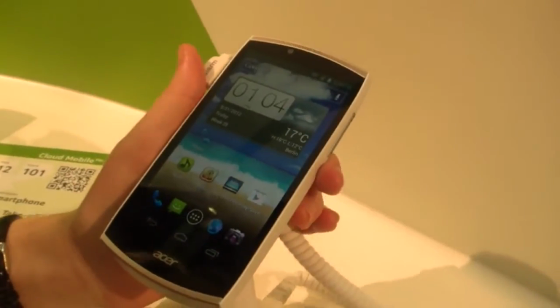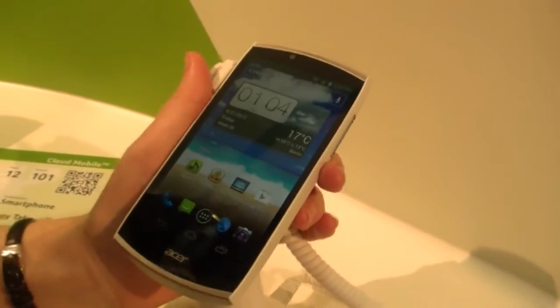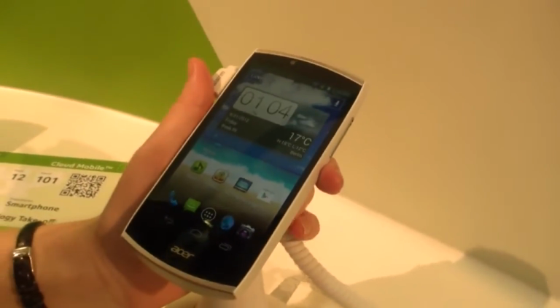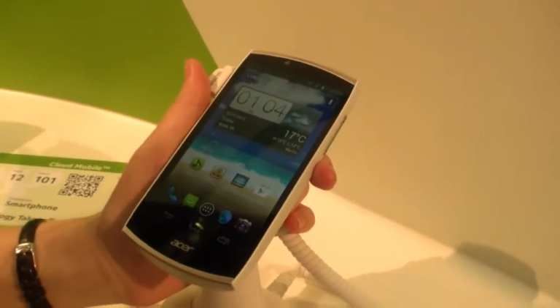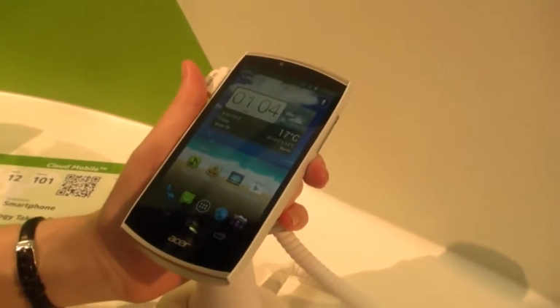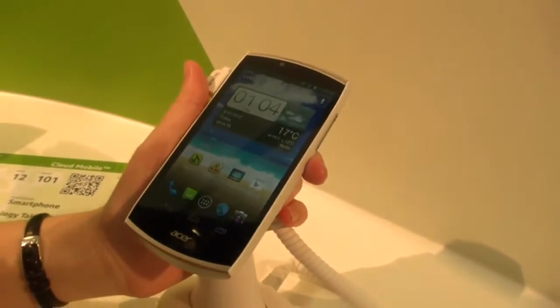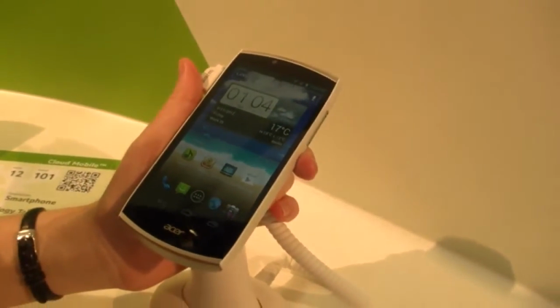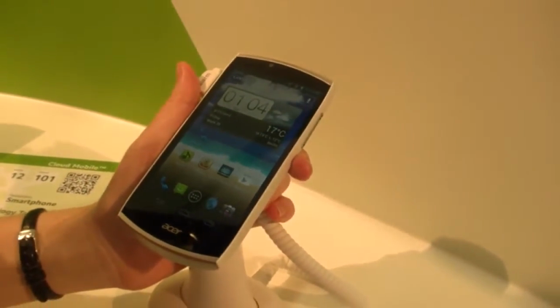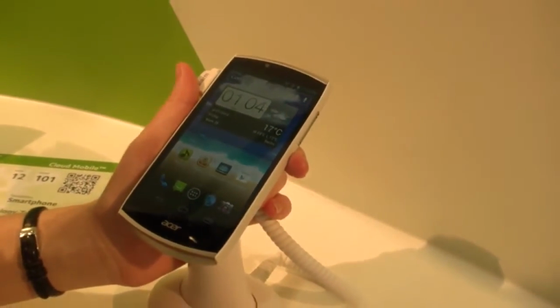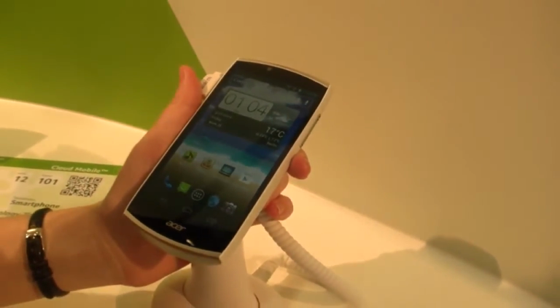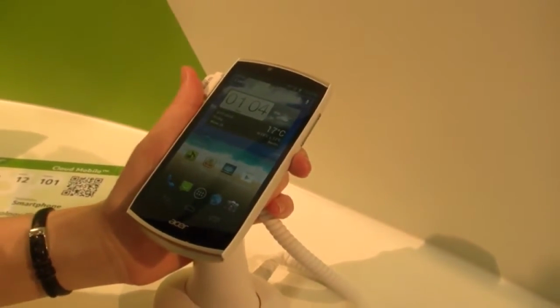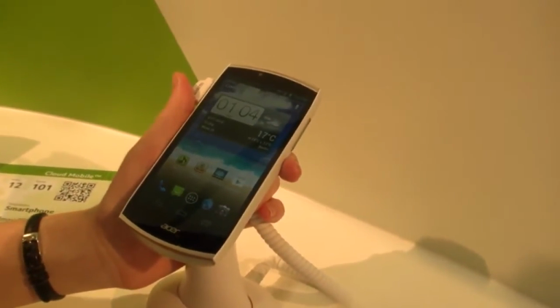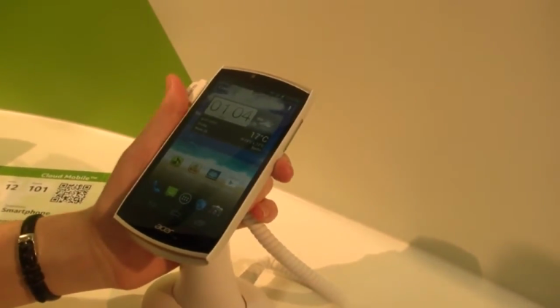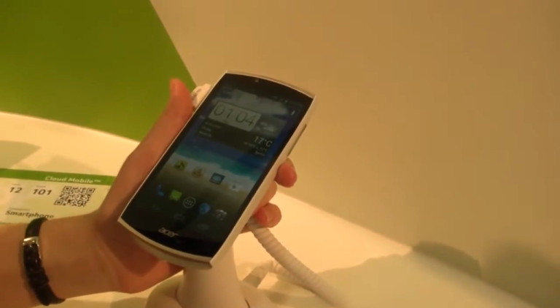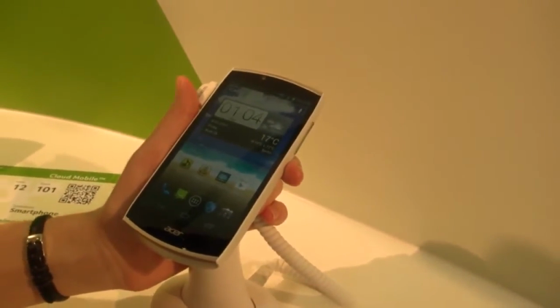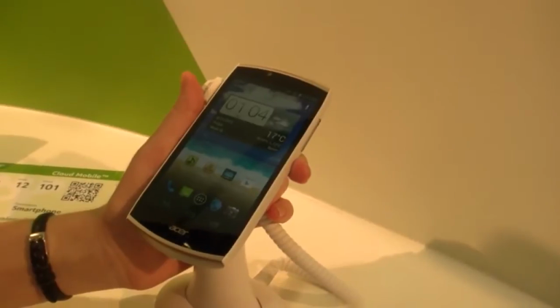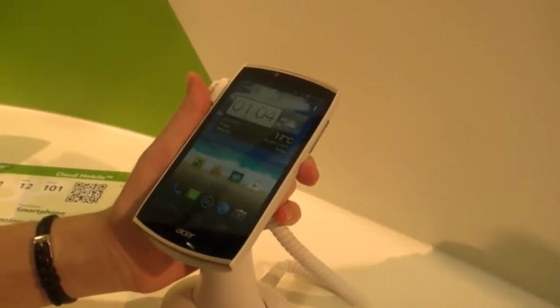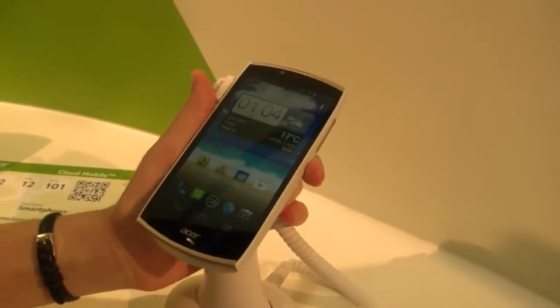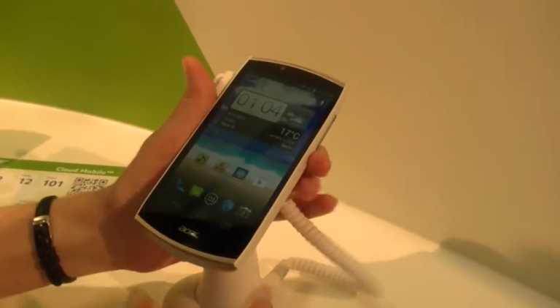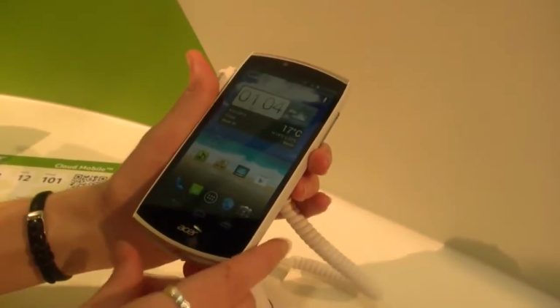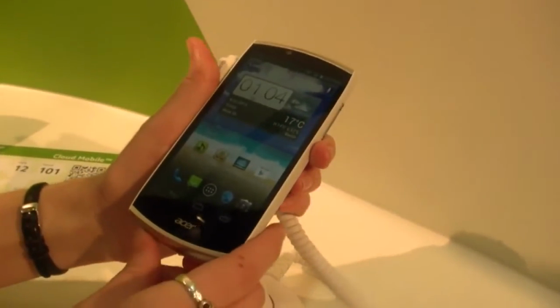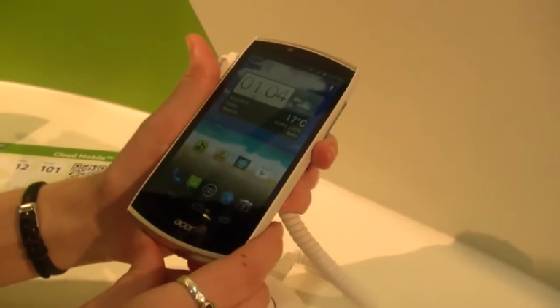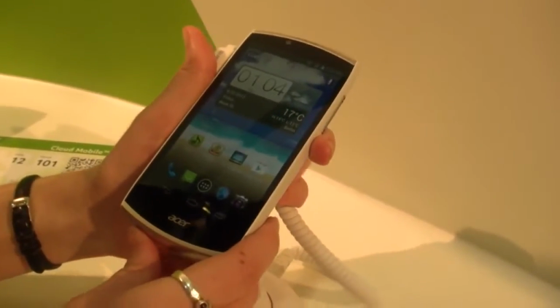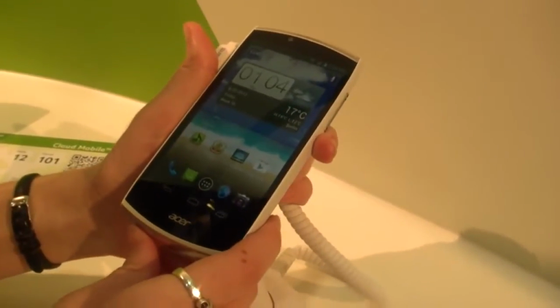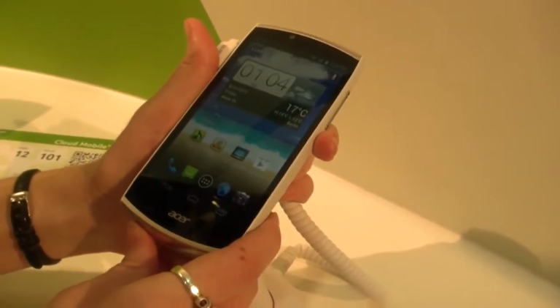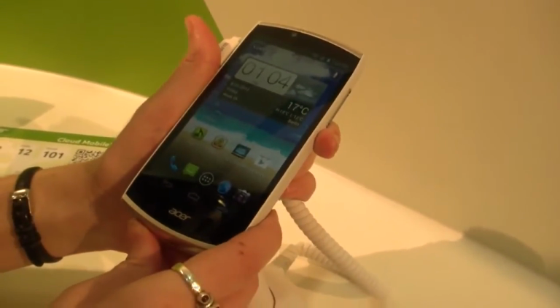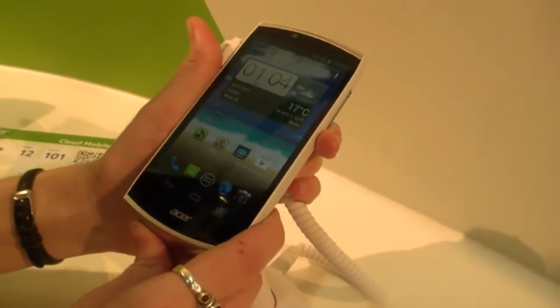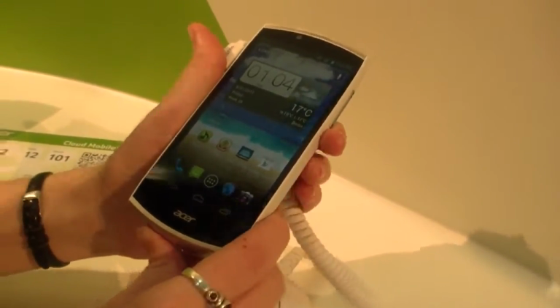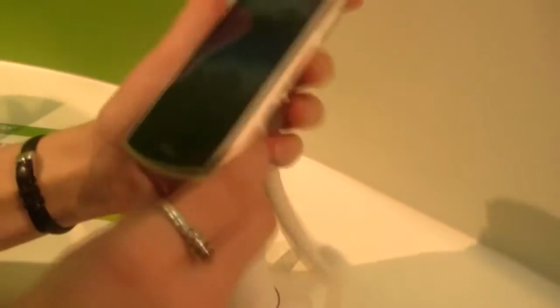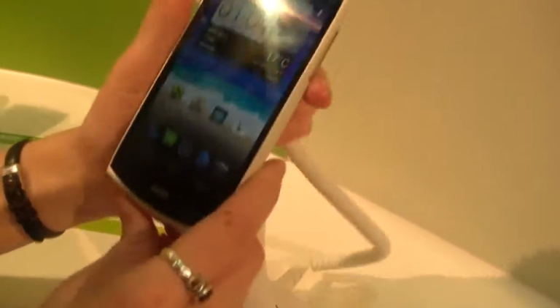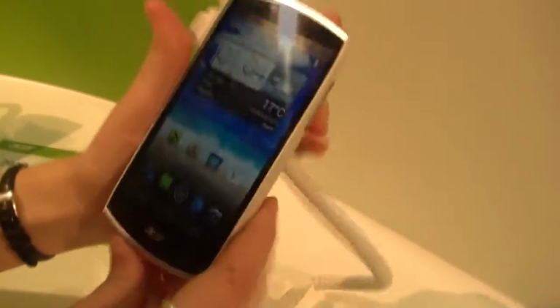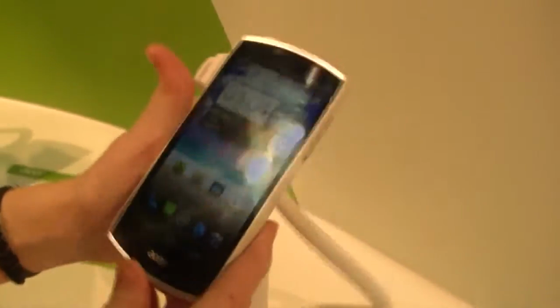This has 1GB of RAM and 8GB of memory. As you can see, it has a rather nice screen.